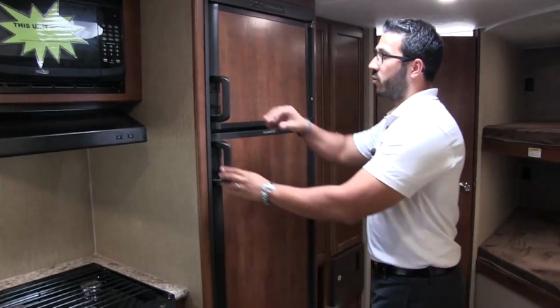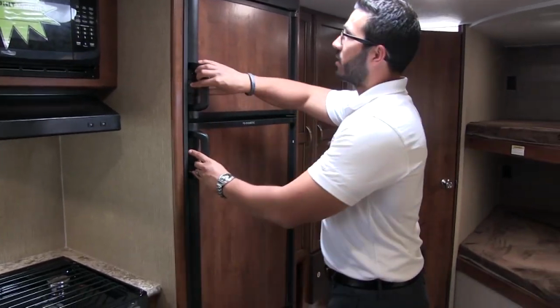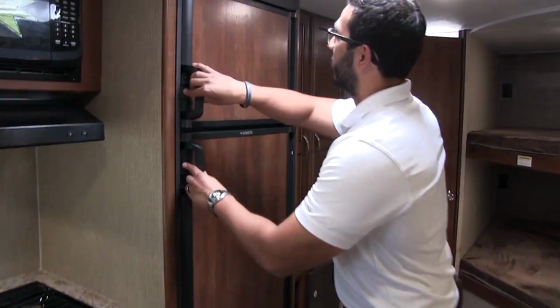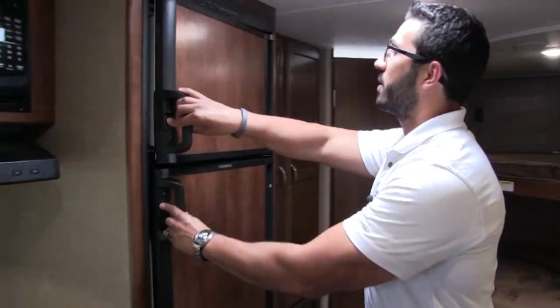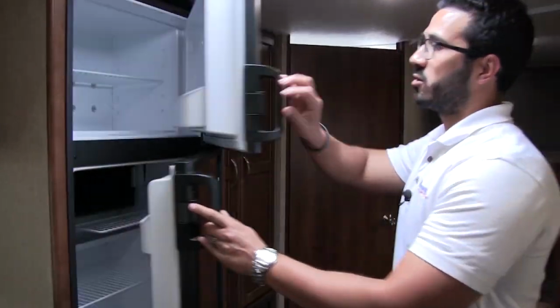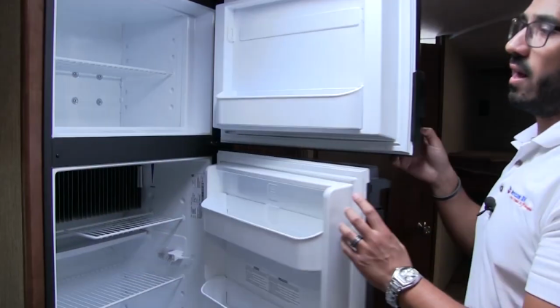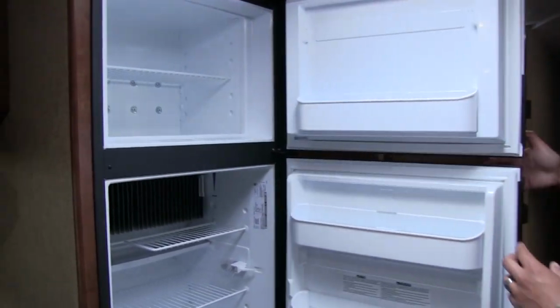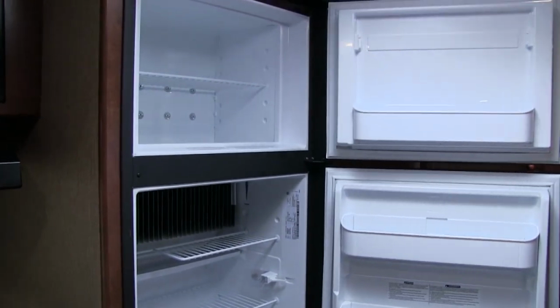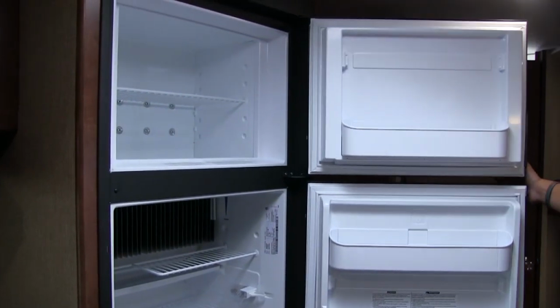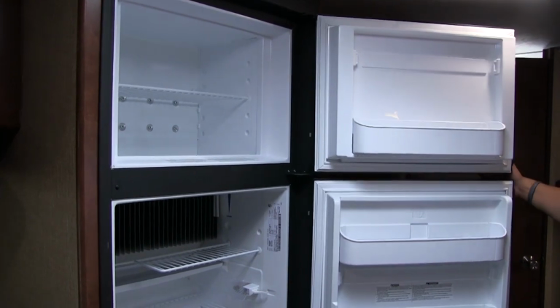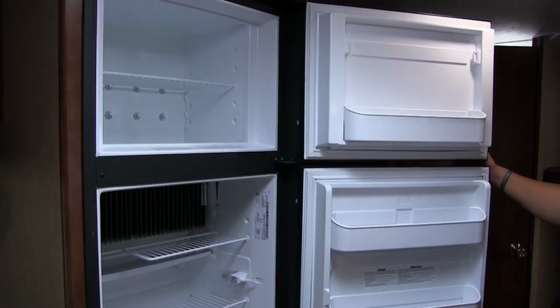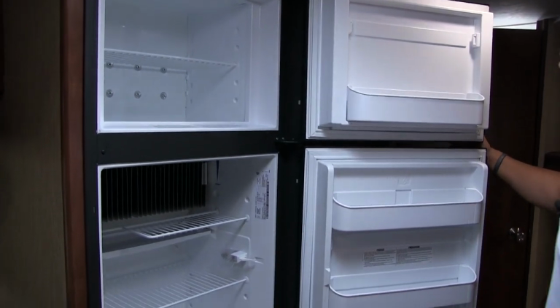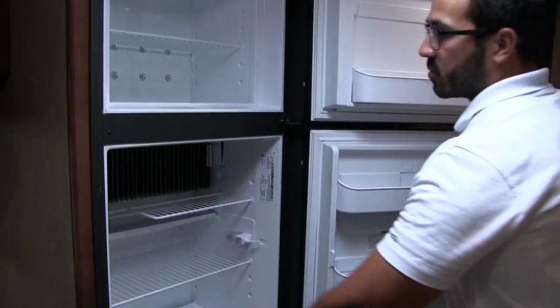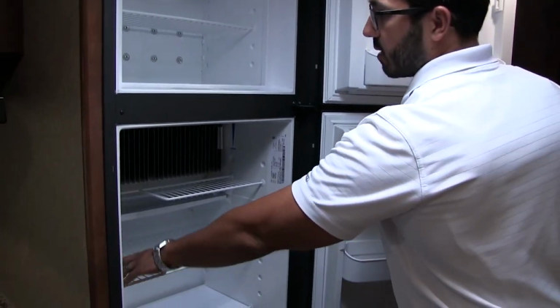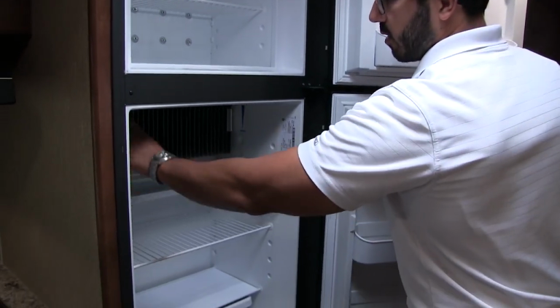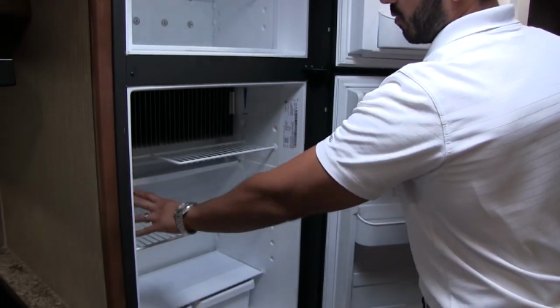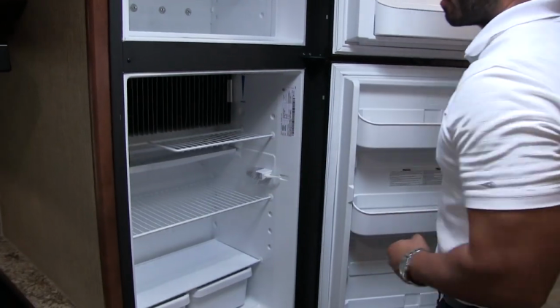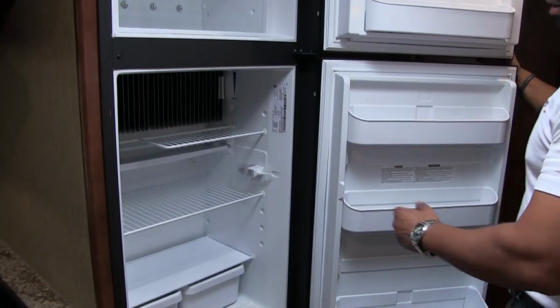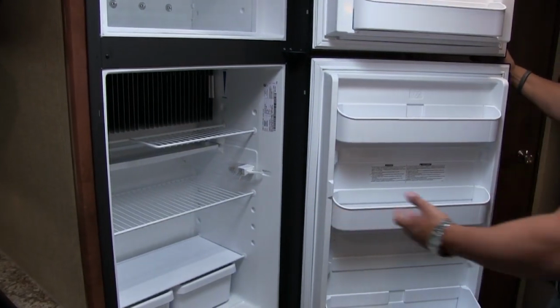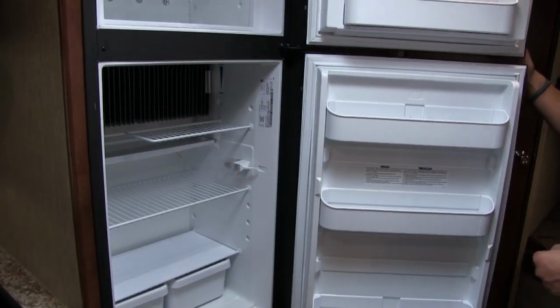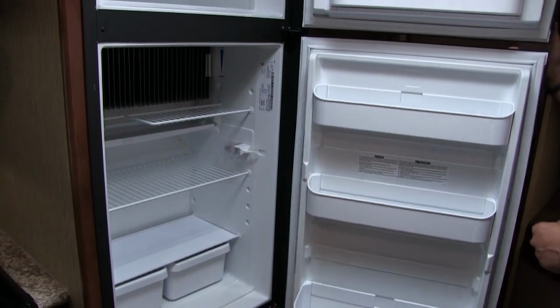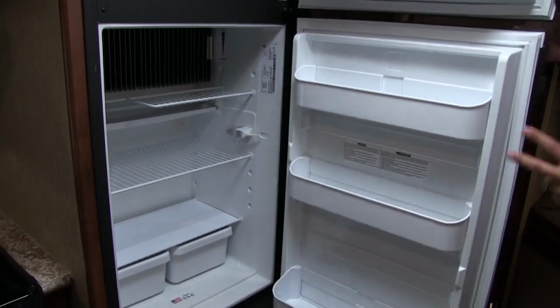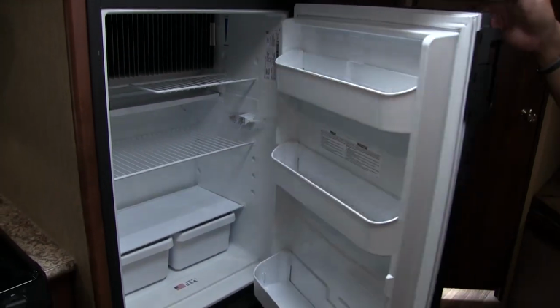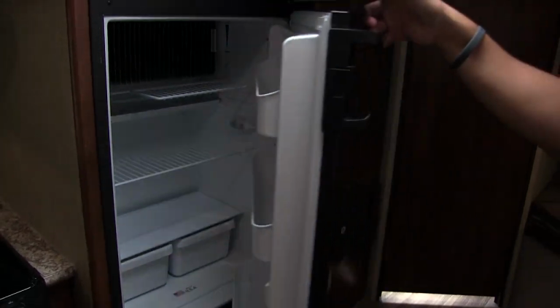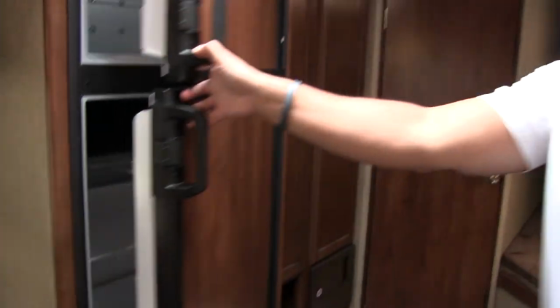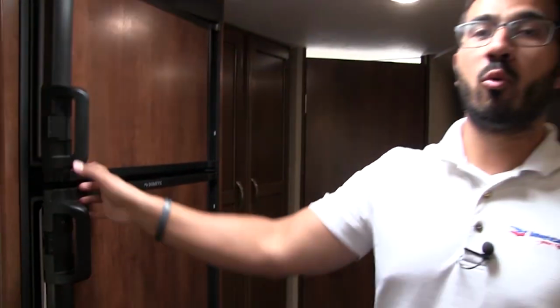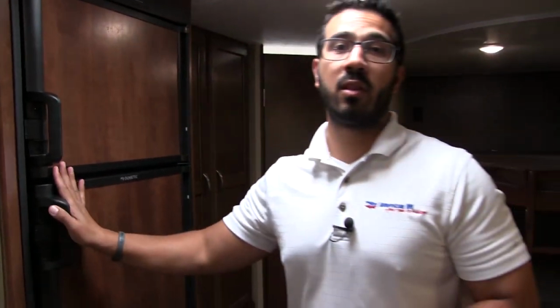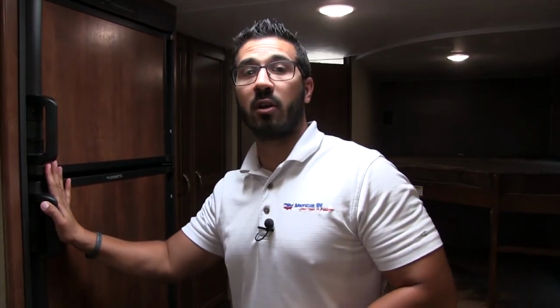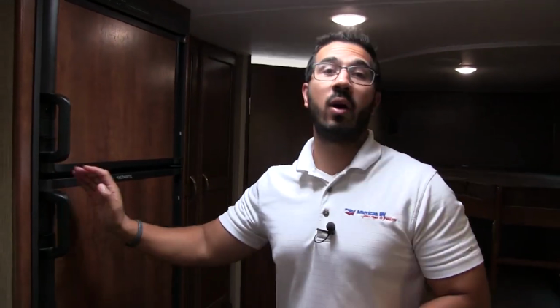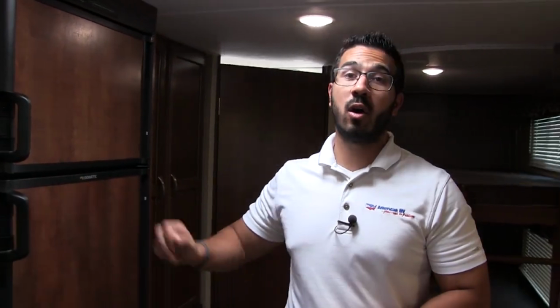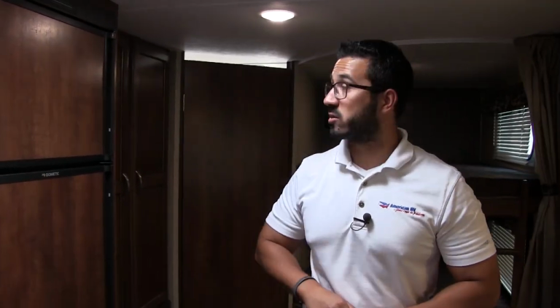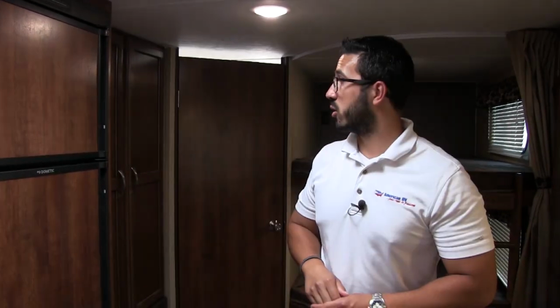Moving a little further back in the coach, you have your refrigerator and freezer. Good space, with a cutout for taller items and a couple of drawers down below. This unit runs off both propane and electric and also has automatic switchover.